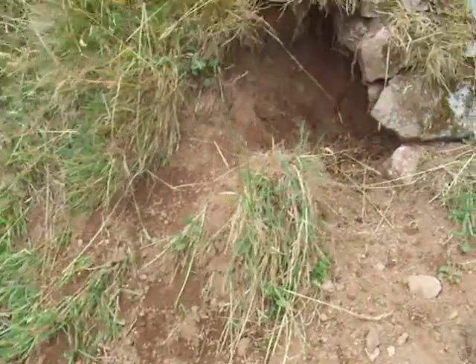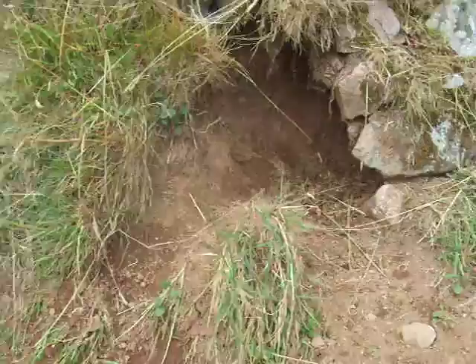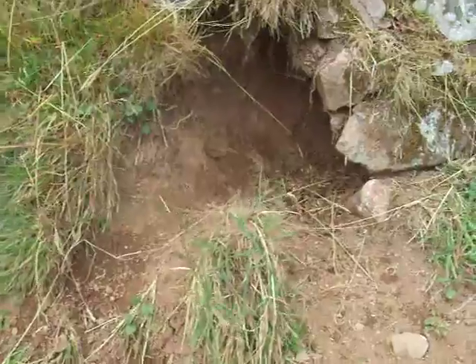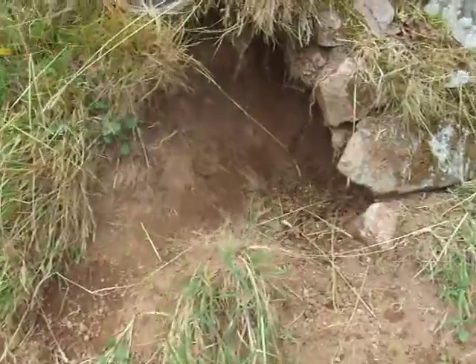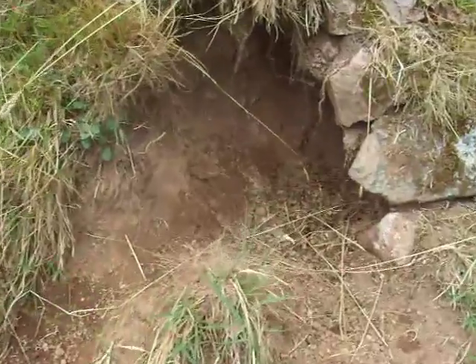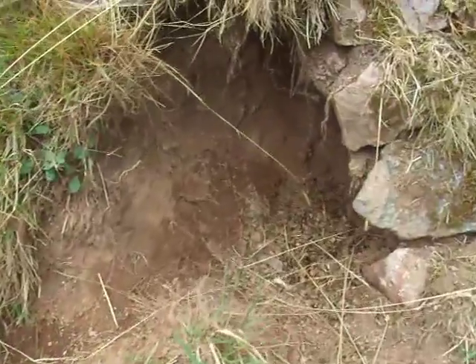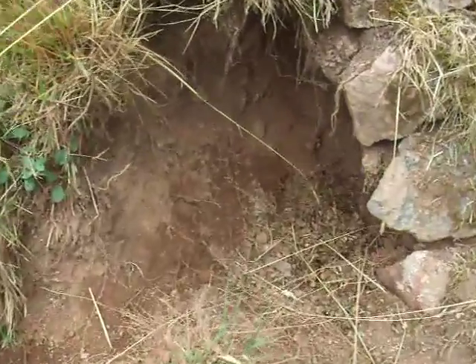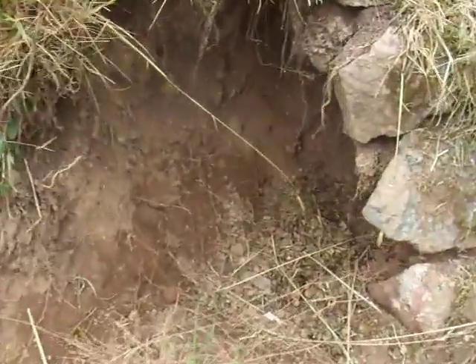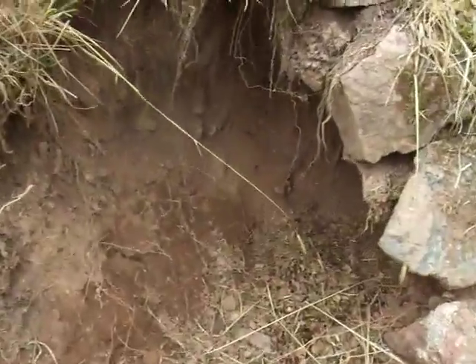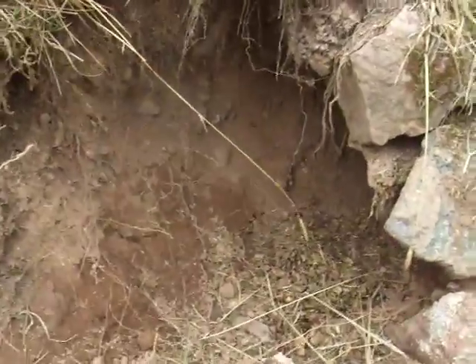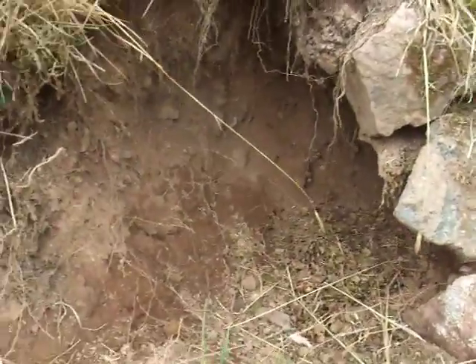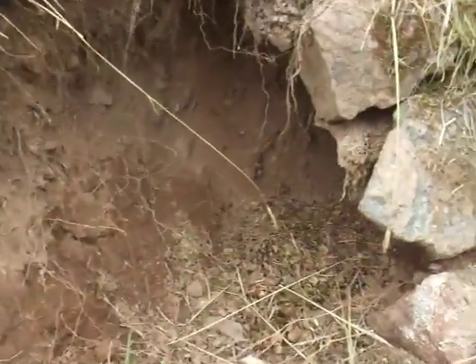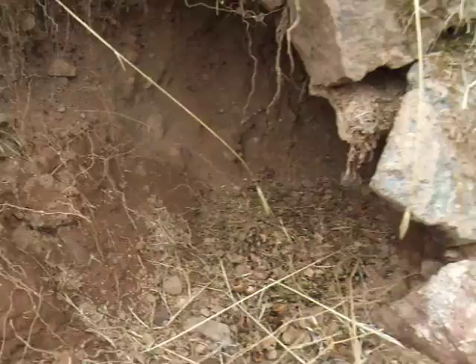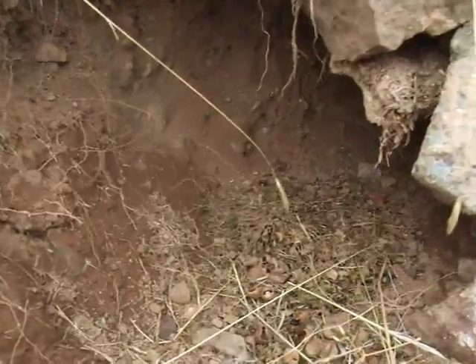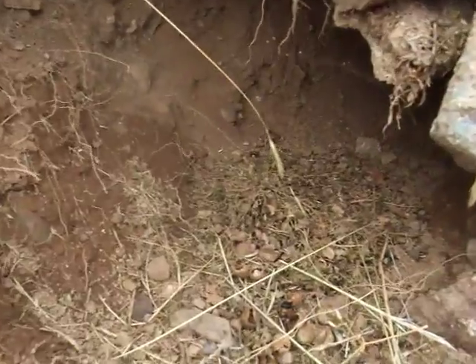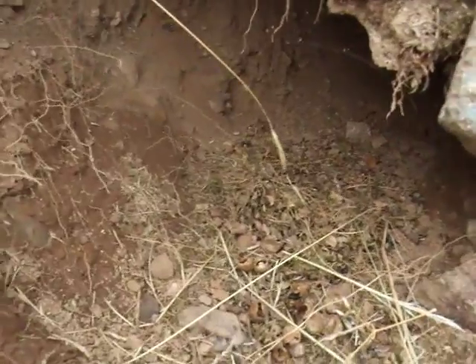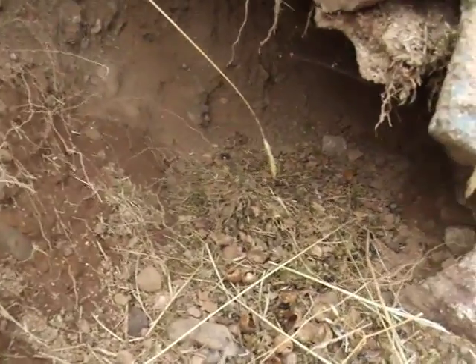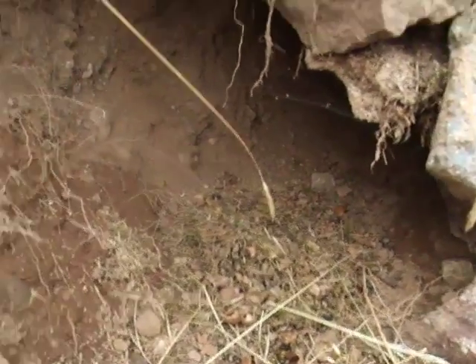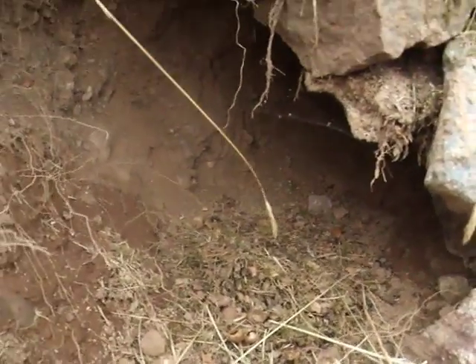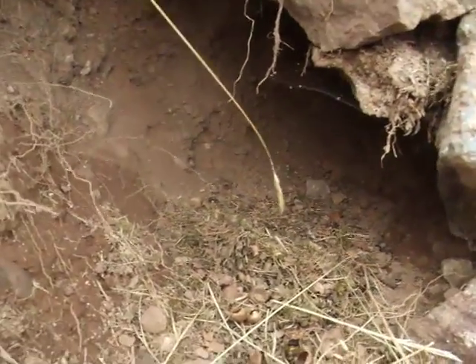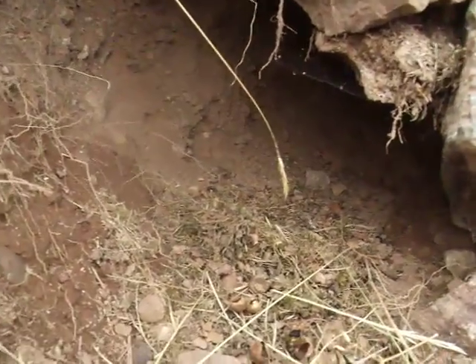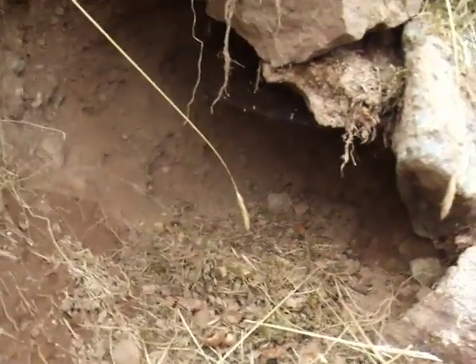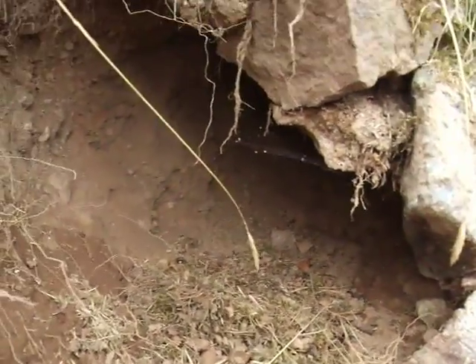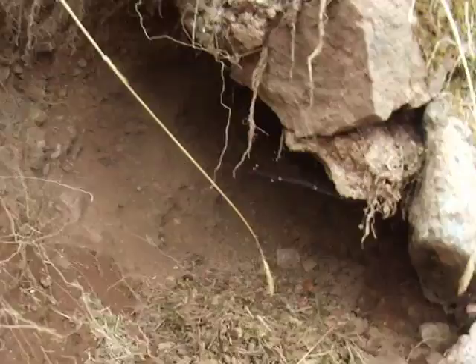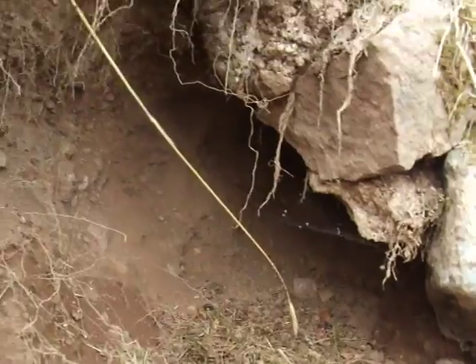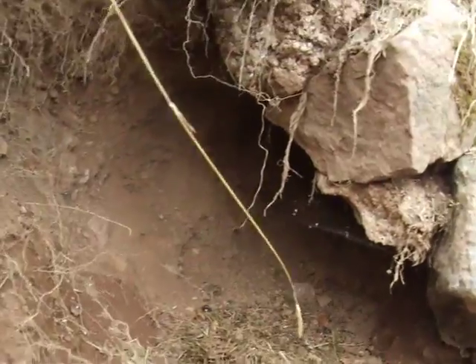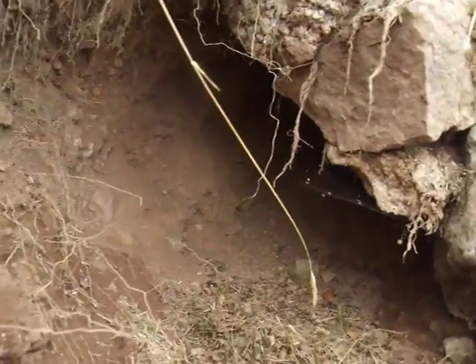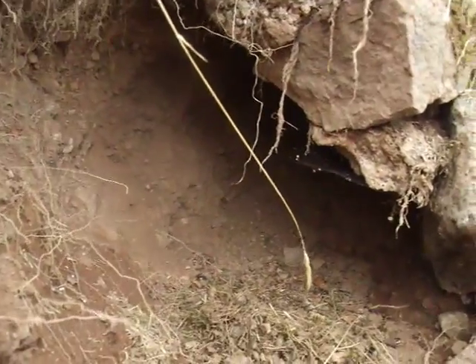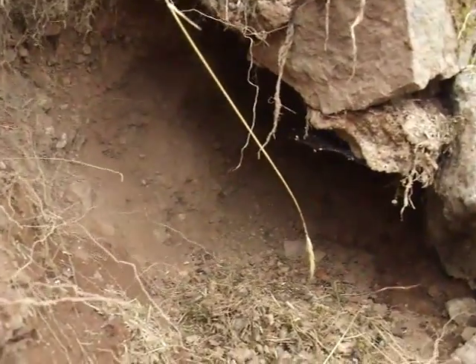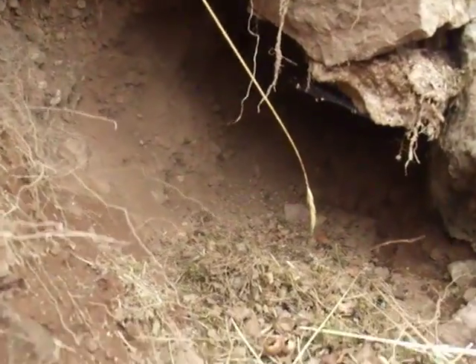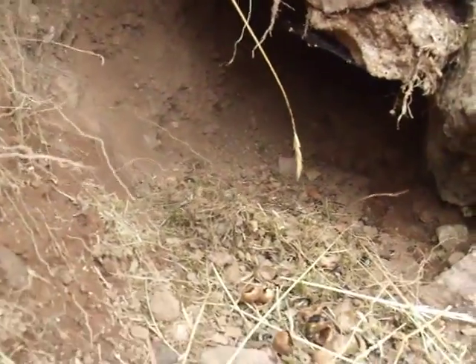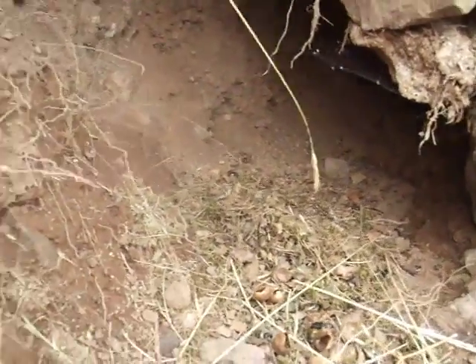Badgers love what they find in the bumblebees' nest and they're very attracted by the smell of the nectar. Not quite sure what else is in the back there, but anyway.